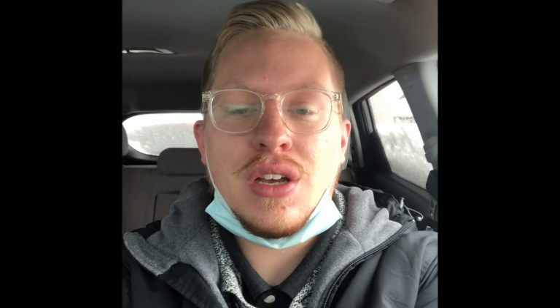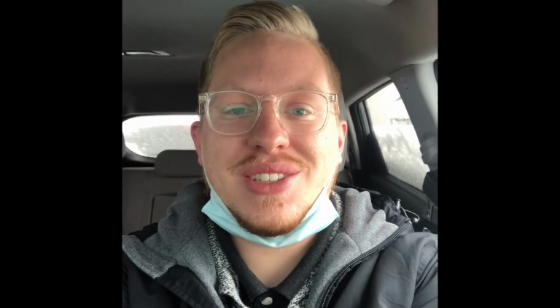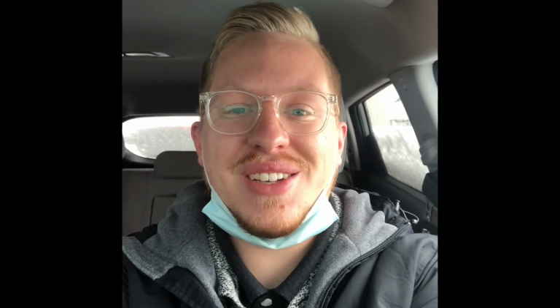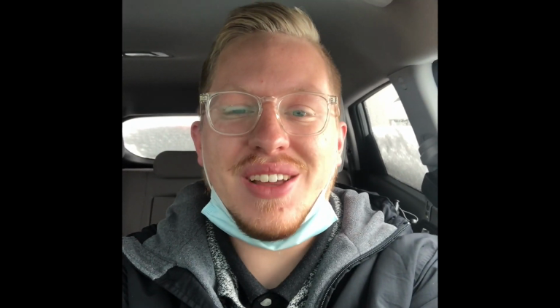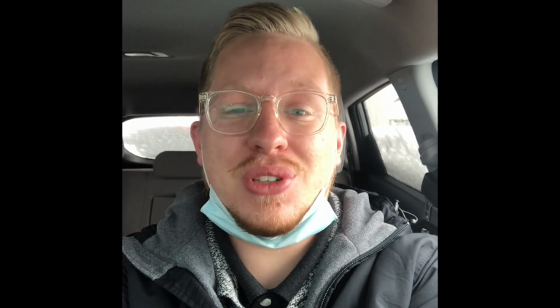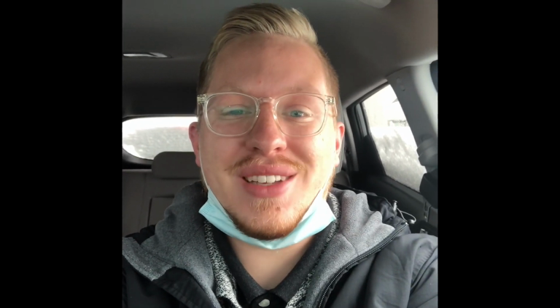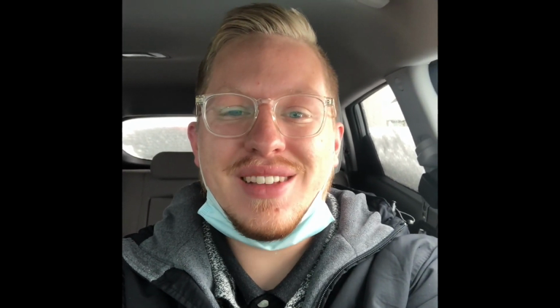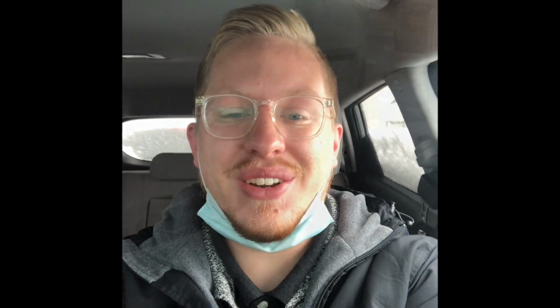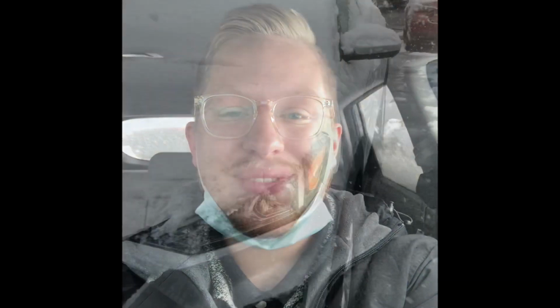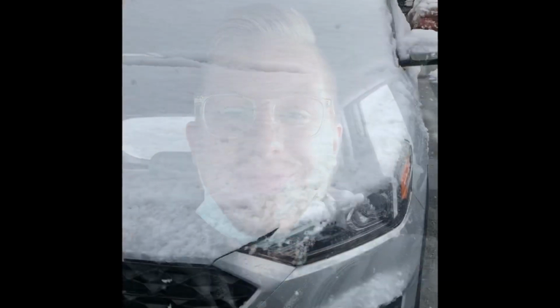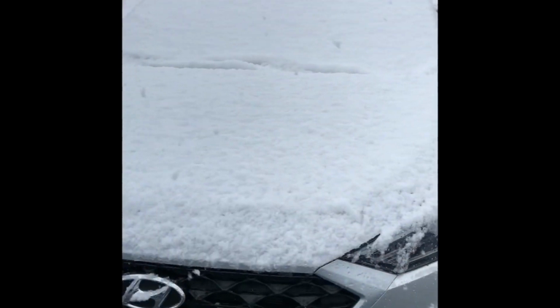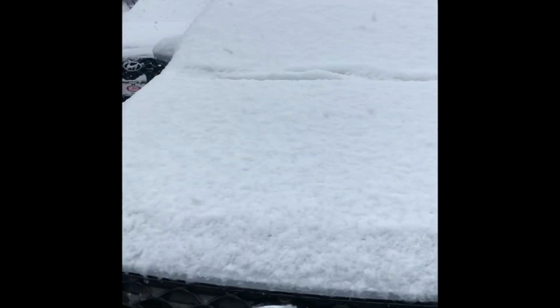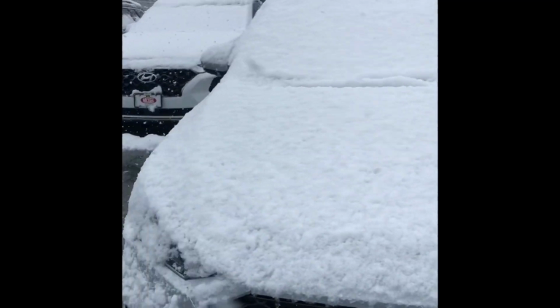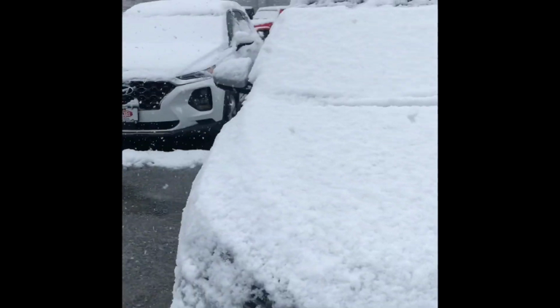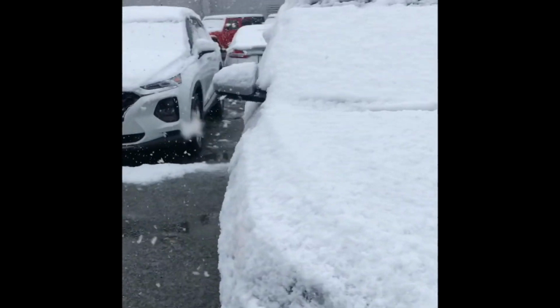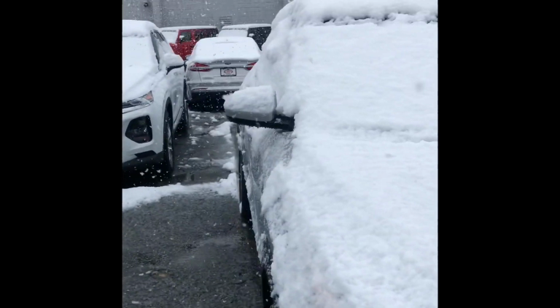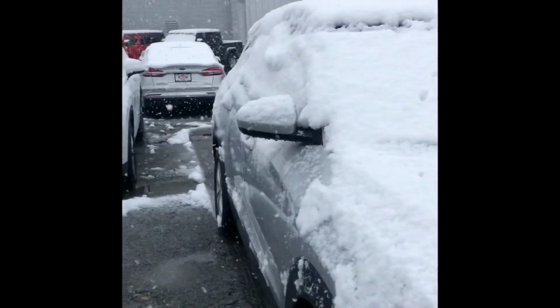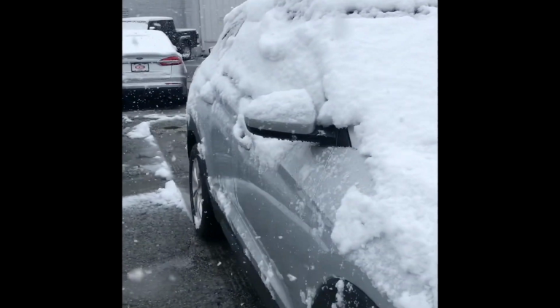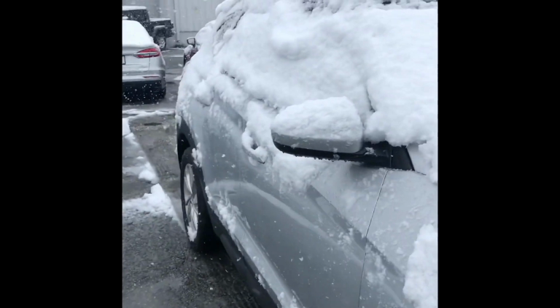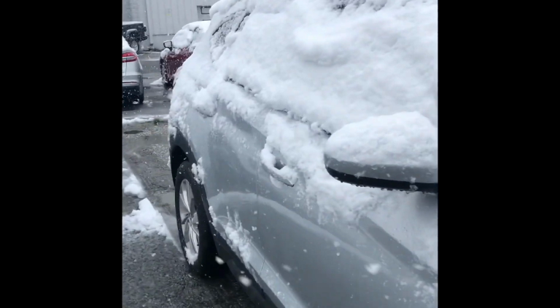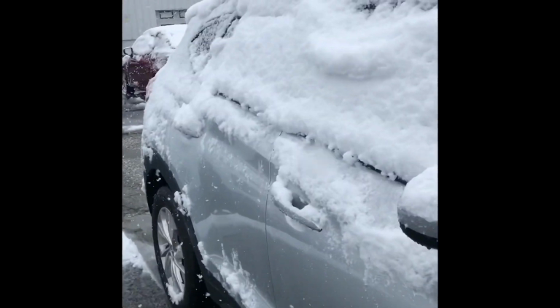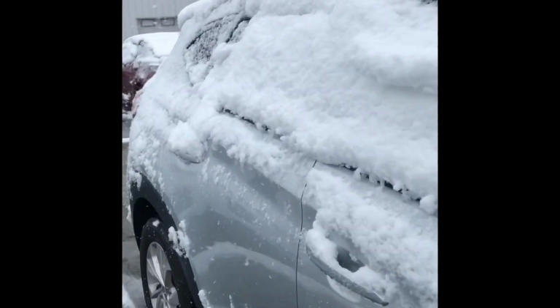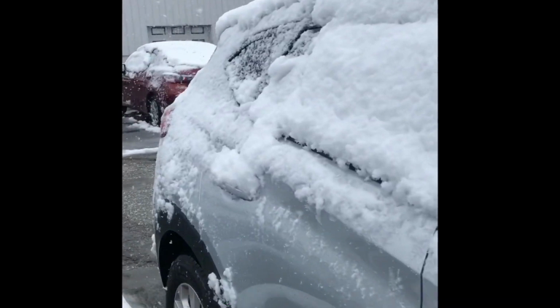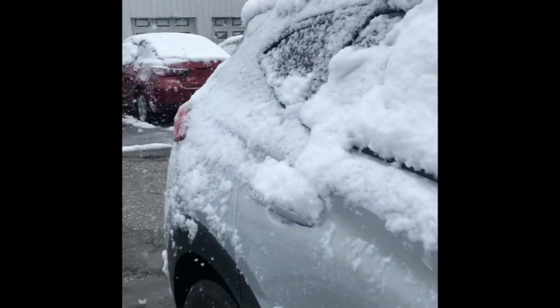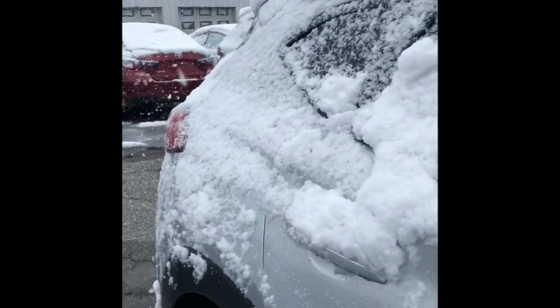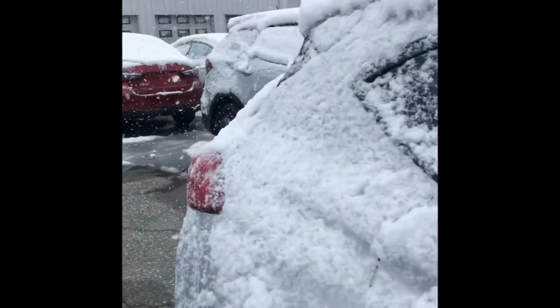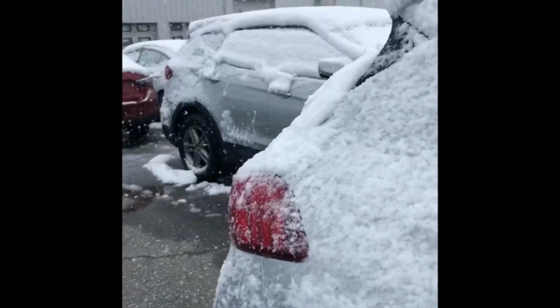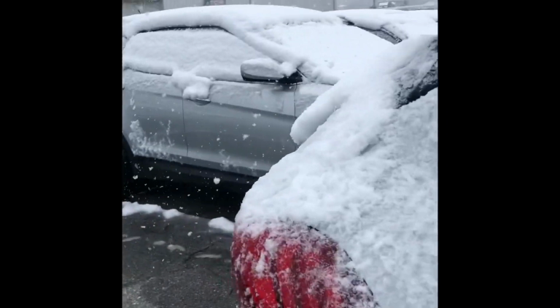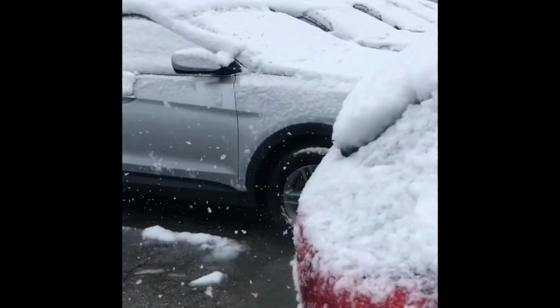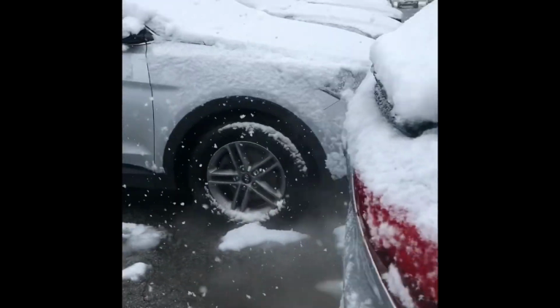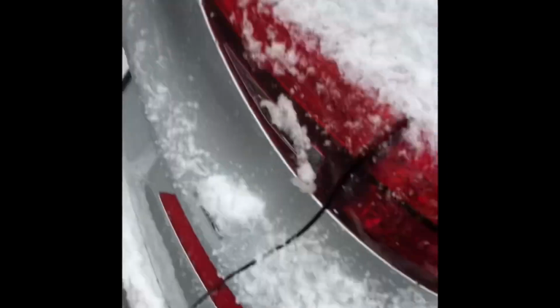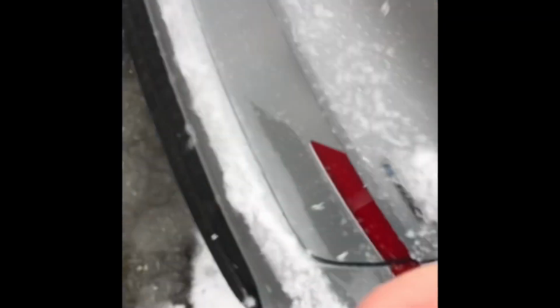Alright, so I hope you enjoy, and here it is. I'm just going to do a quick walk around the whole vehicle for you, just to let you know that this is the one that you're interested in.